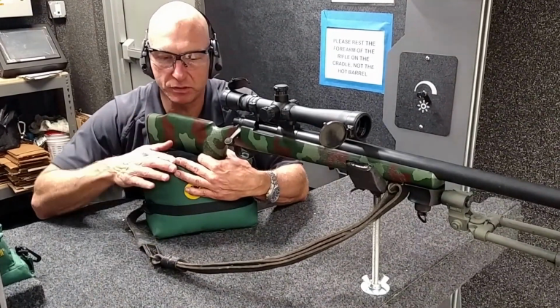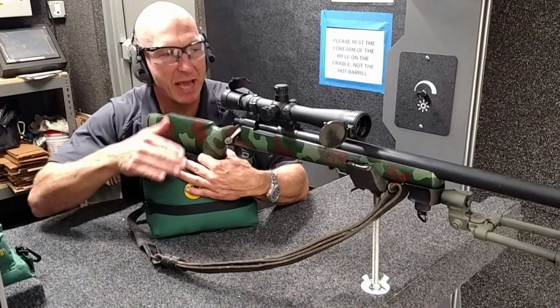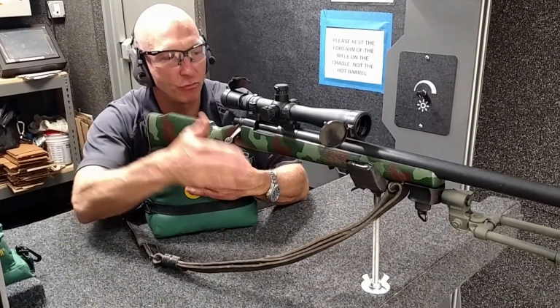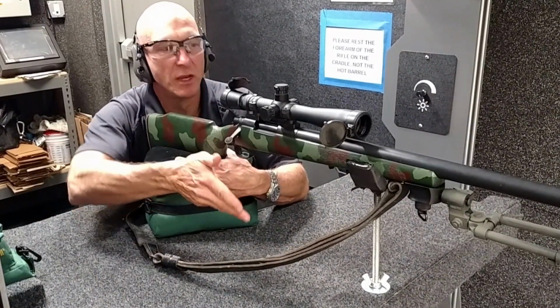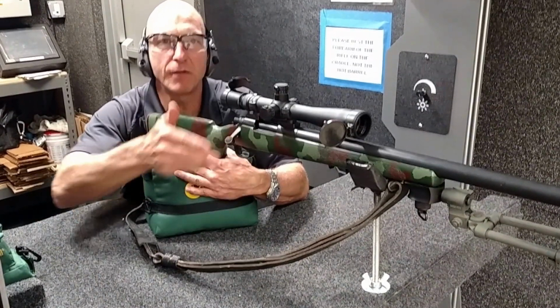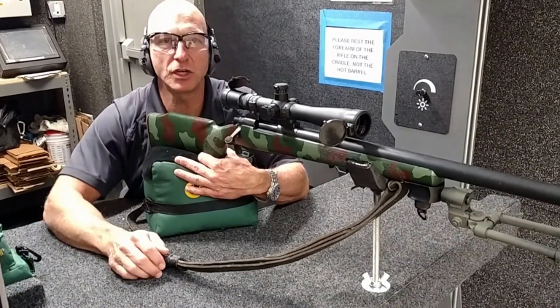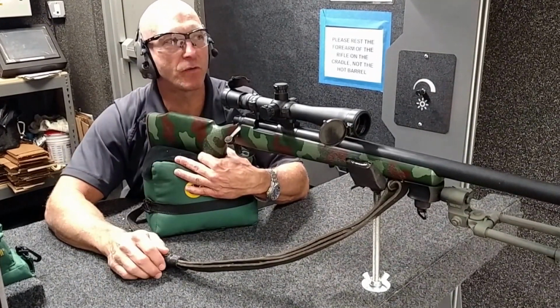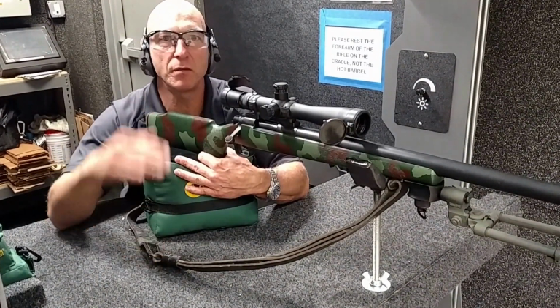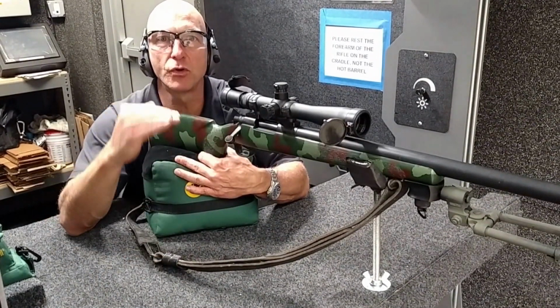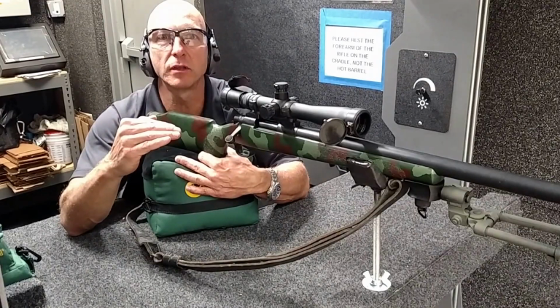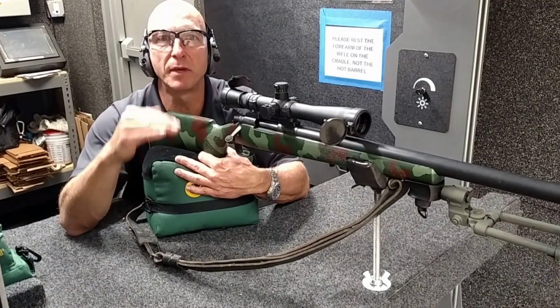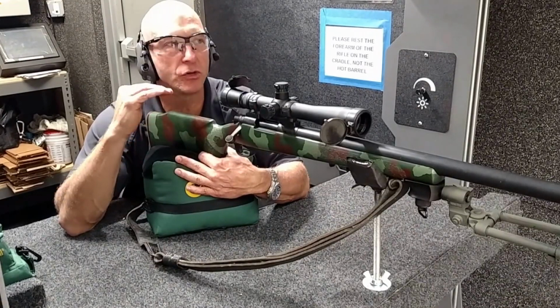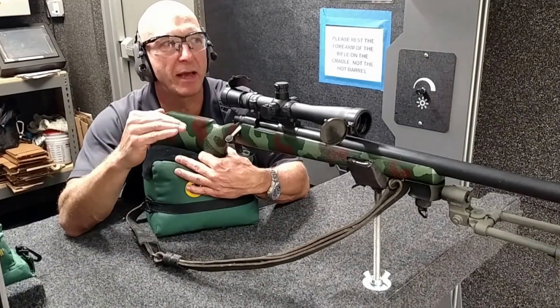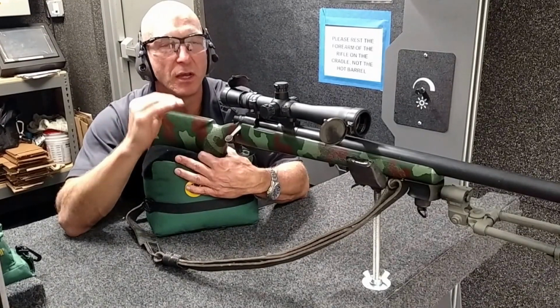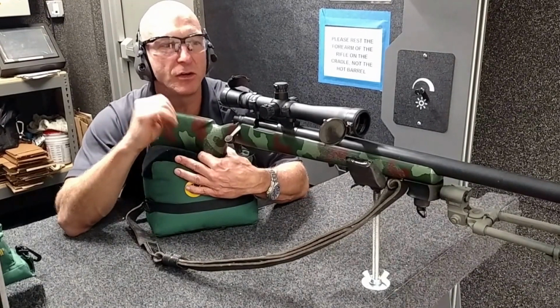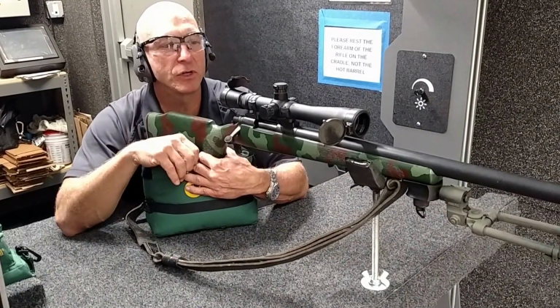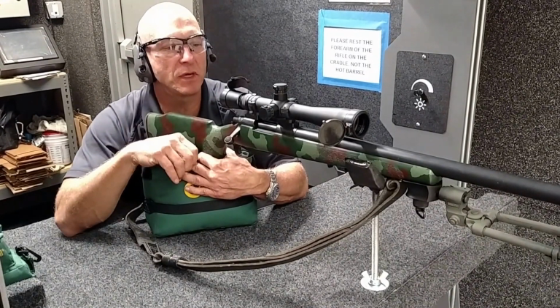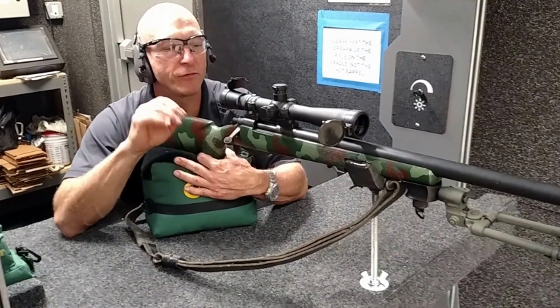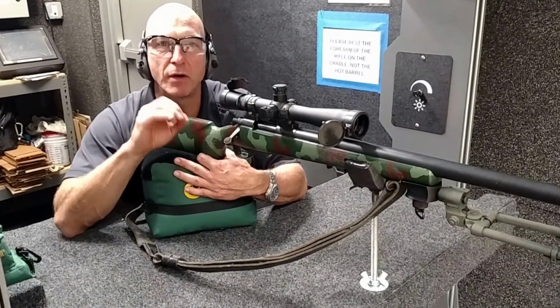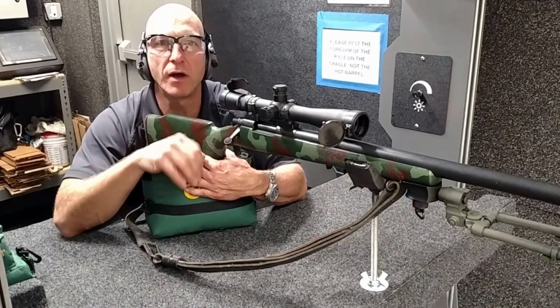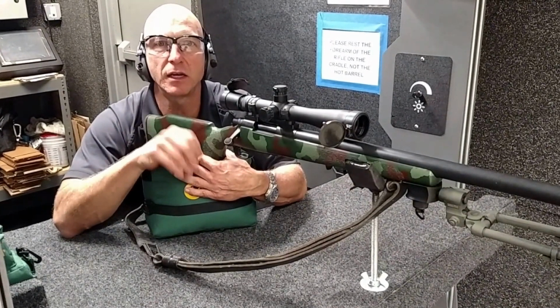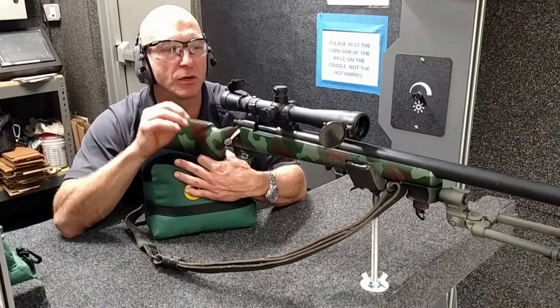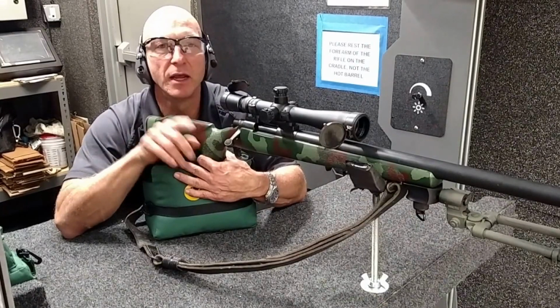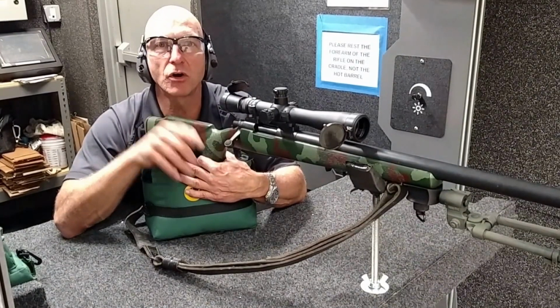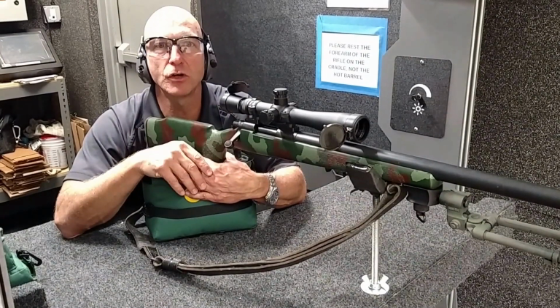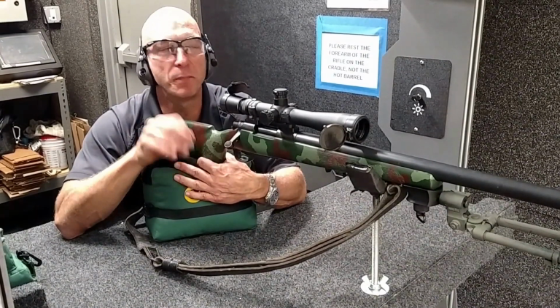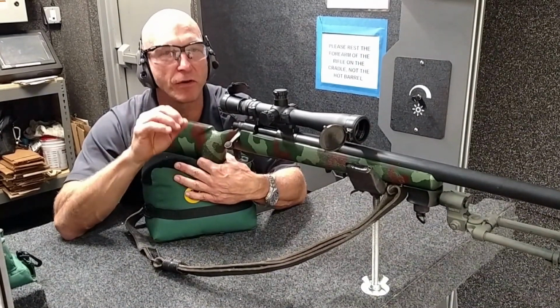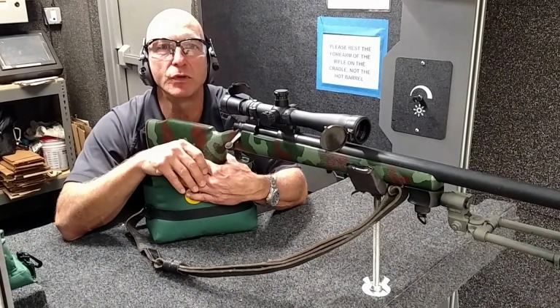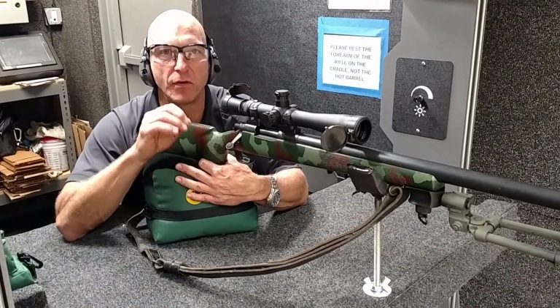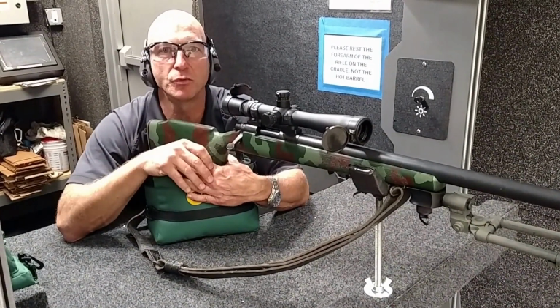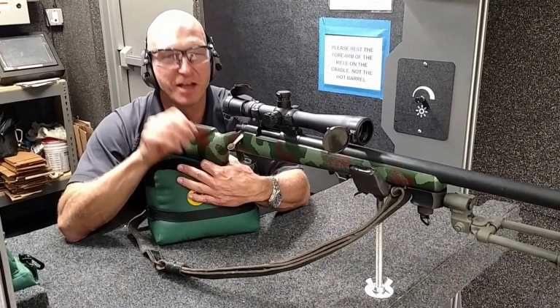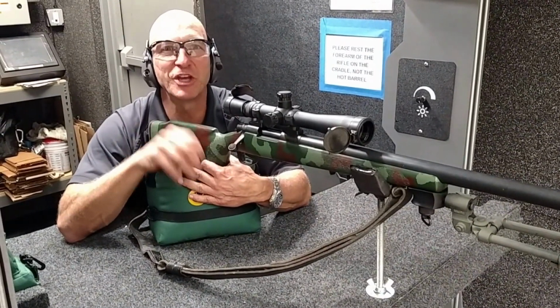Use the sandbags. Use the rest. Get everything adjusted the correct way. Make sure that you're level and in balance, and you'll have a good time getting your rifle very refined and getting a nice zero on it. Ask our RSOs for help because they're very helpful and very knowledgeable. Have a good day.